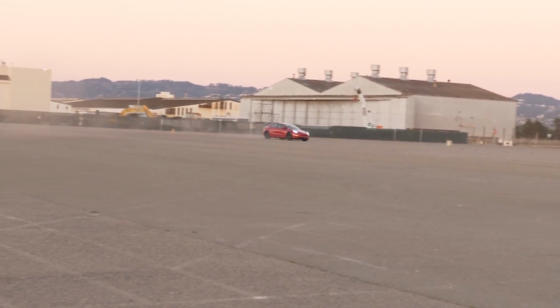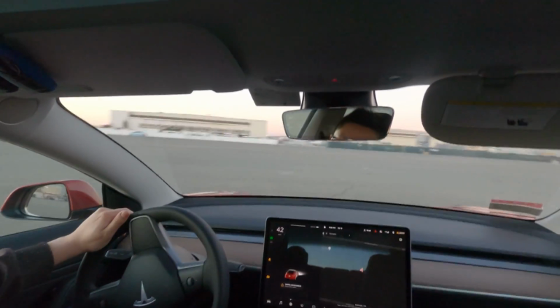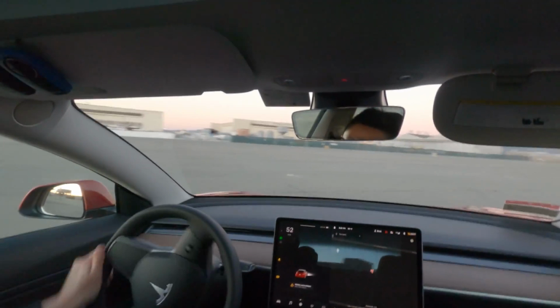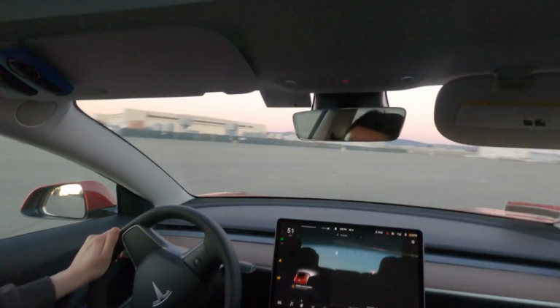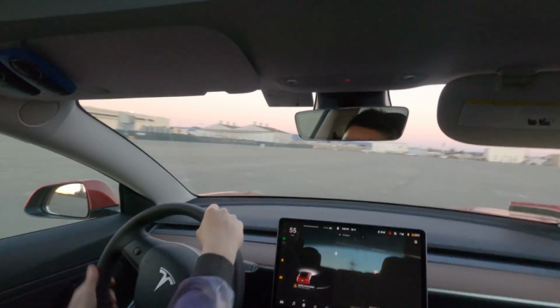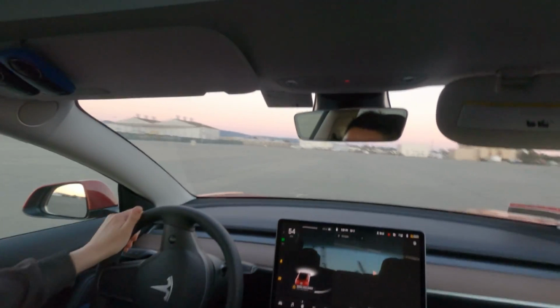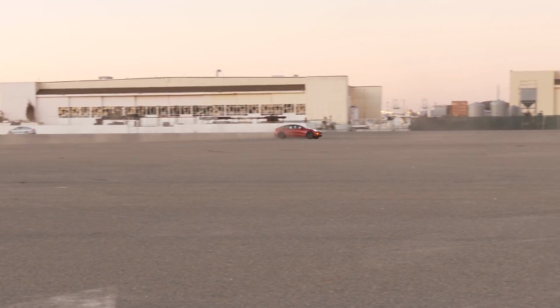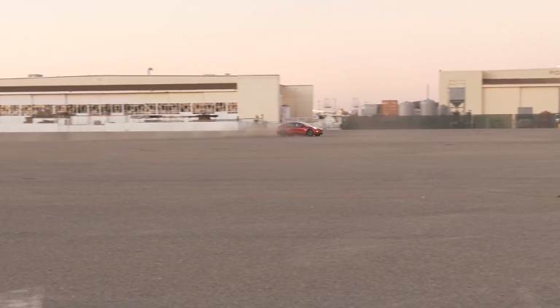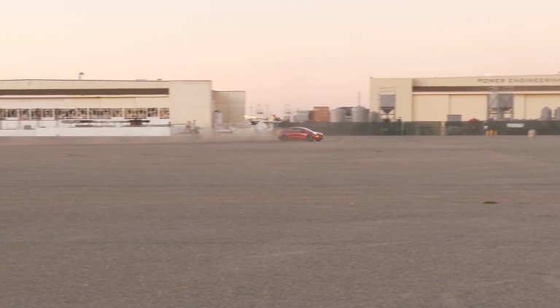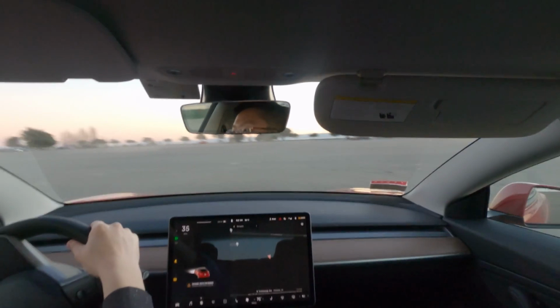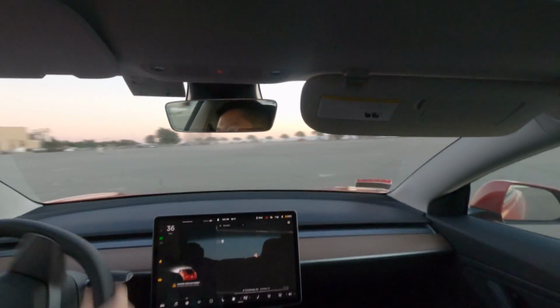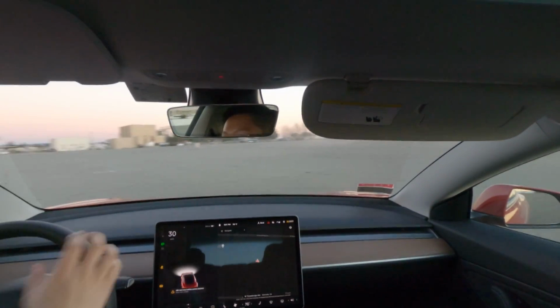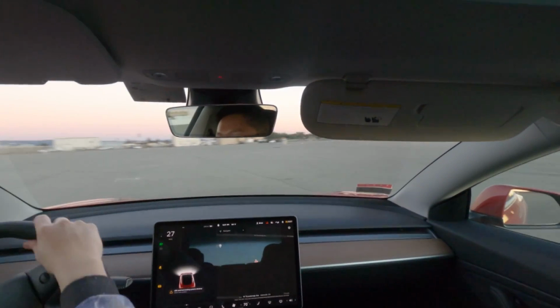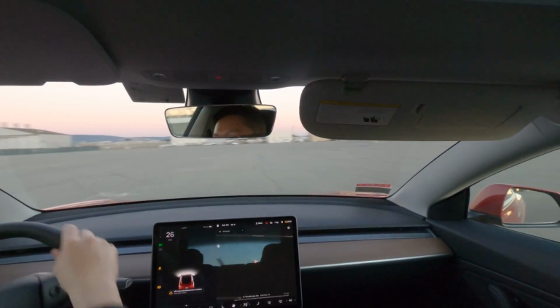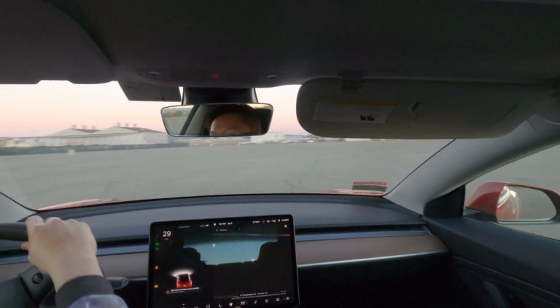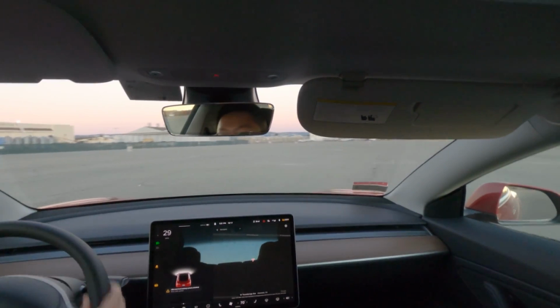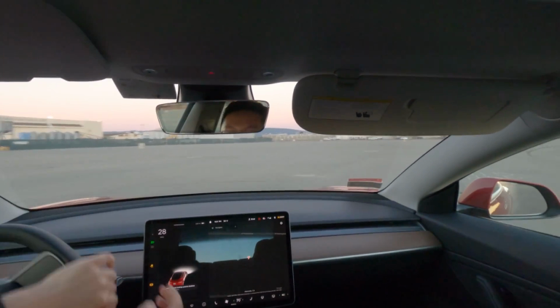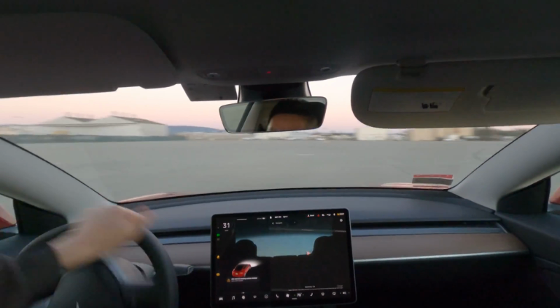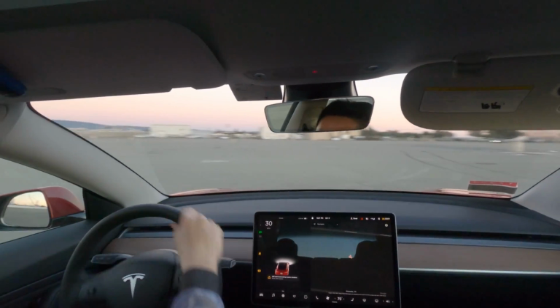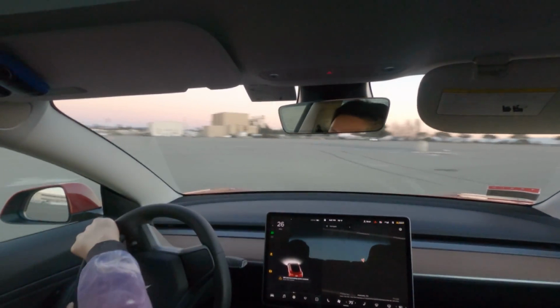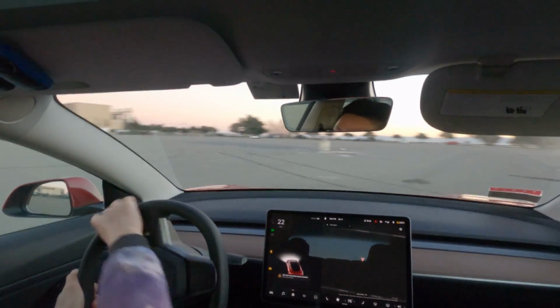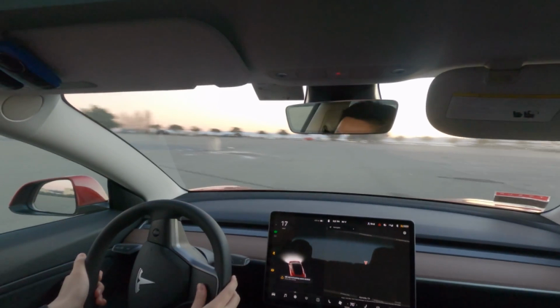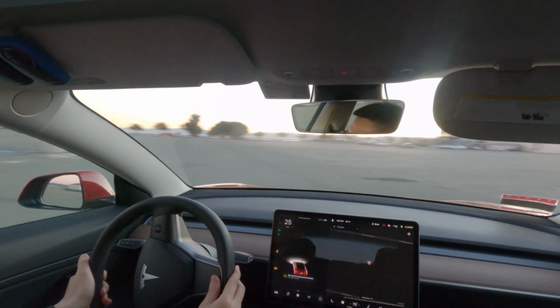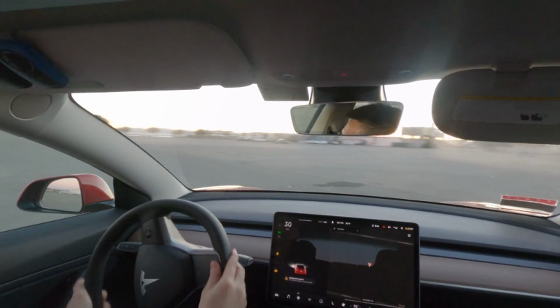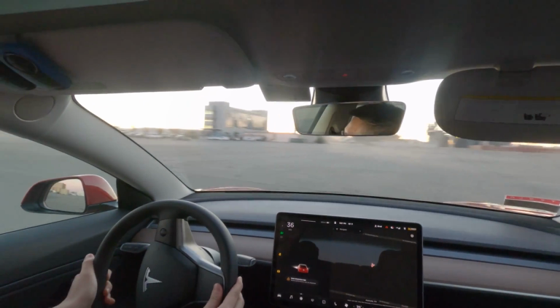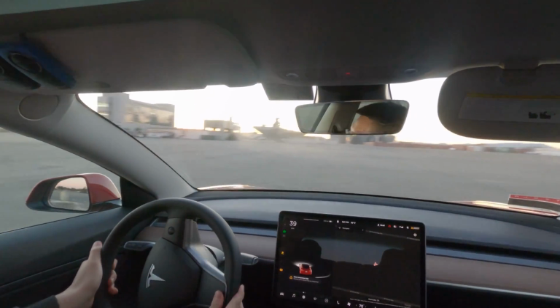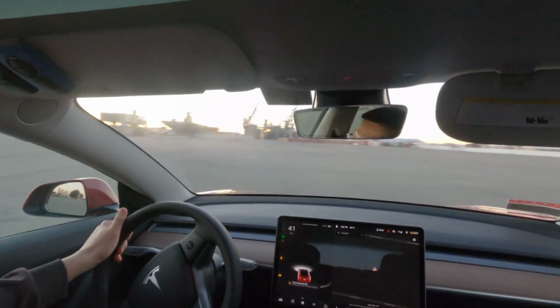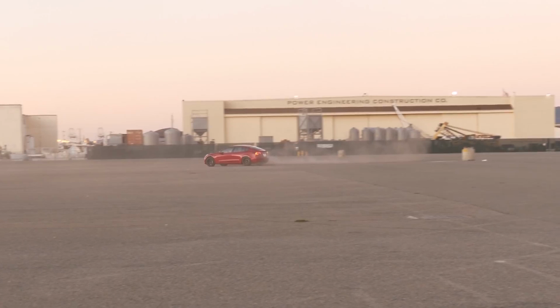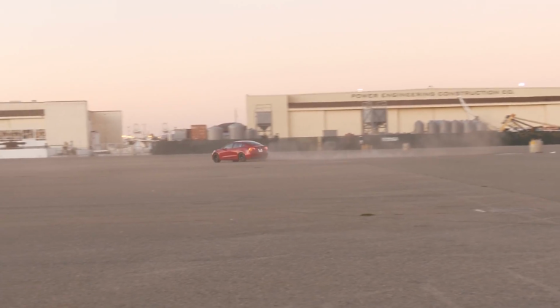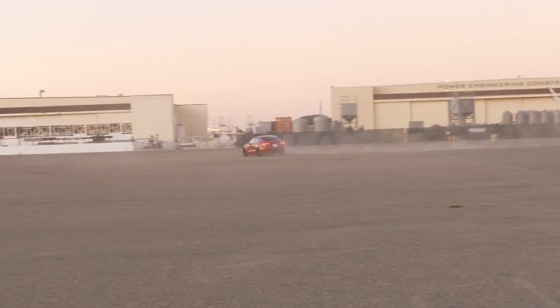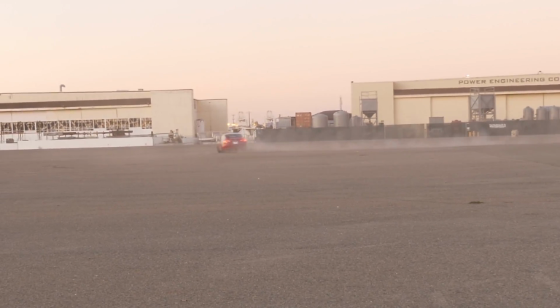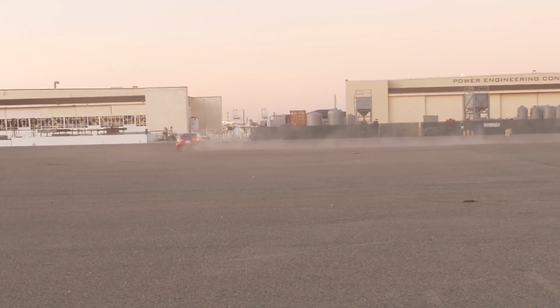You don't need to counter-steer much because the front motor's torque wants to pull the car straight. You can lower the front tire pressure and raise the rear tire pressure to bias the grip to the front and make the car oversteer a little bit more.